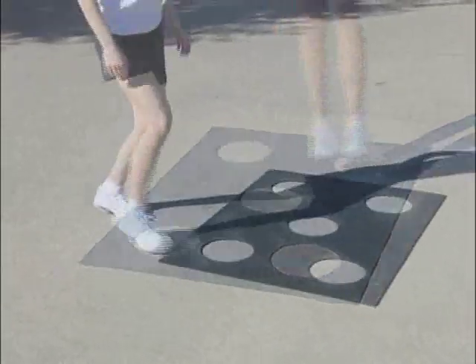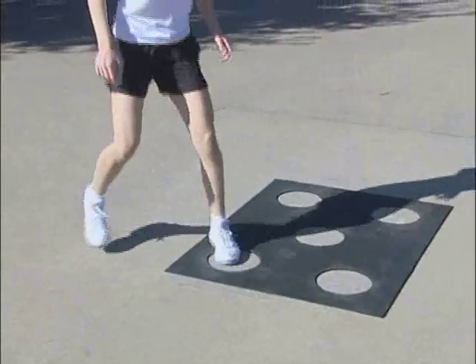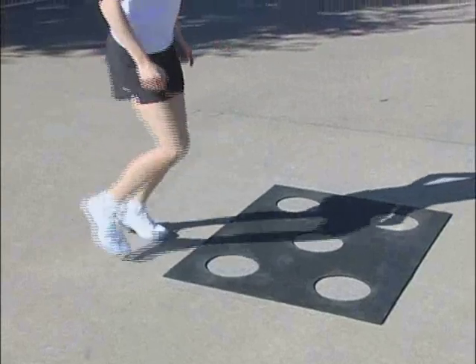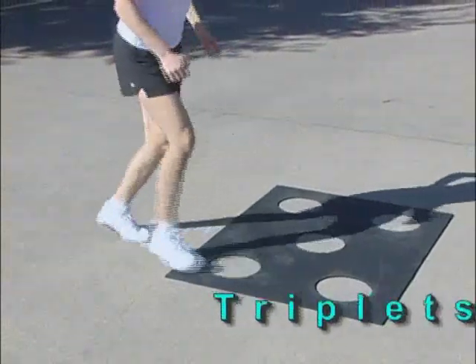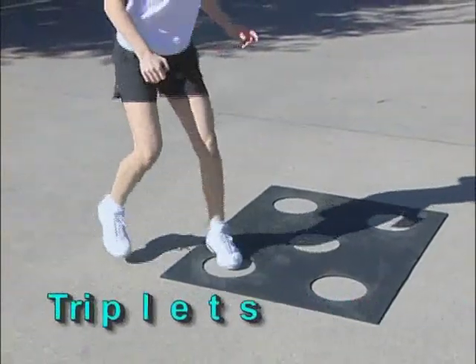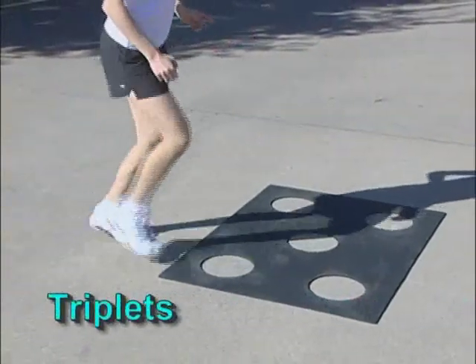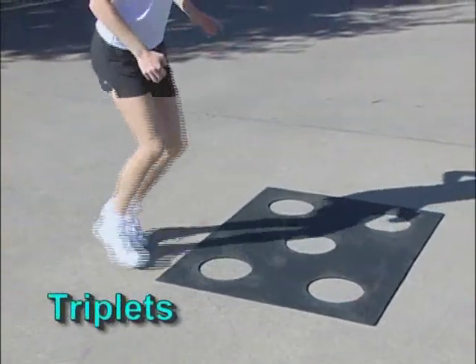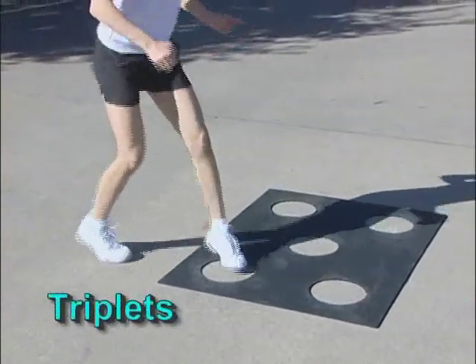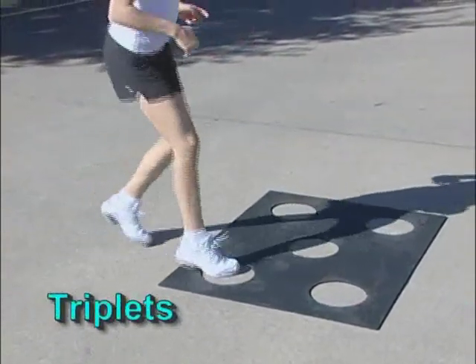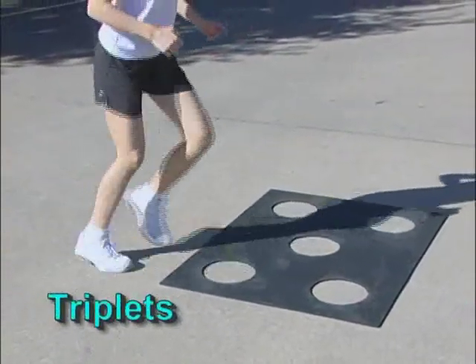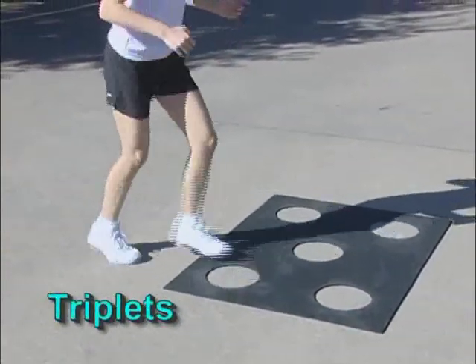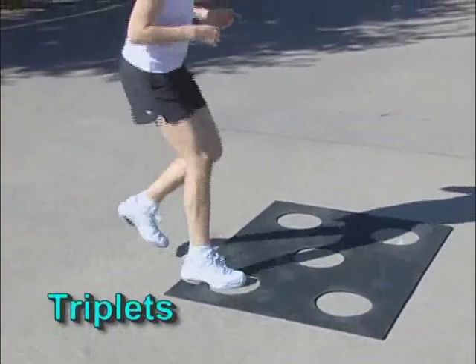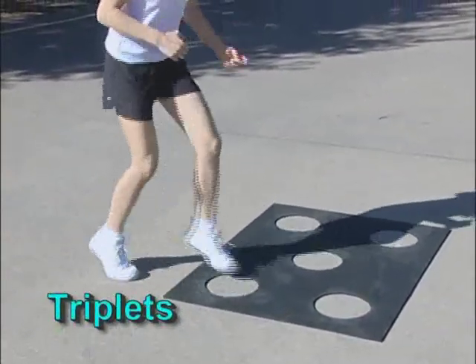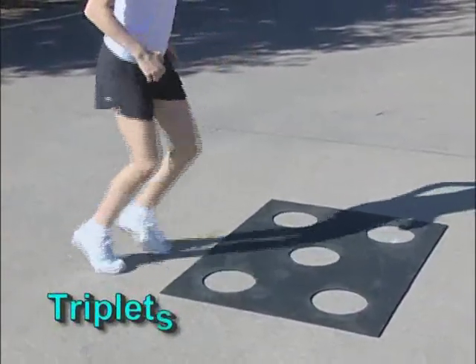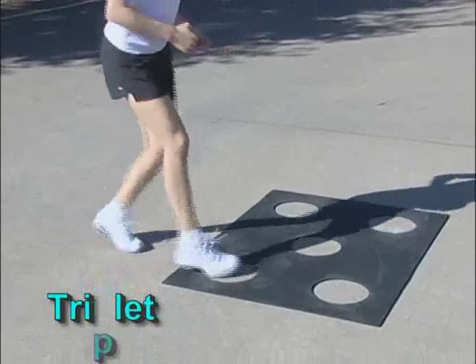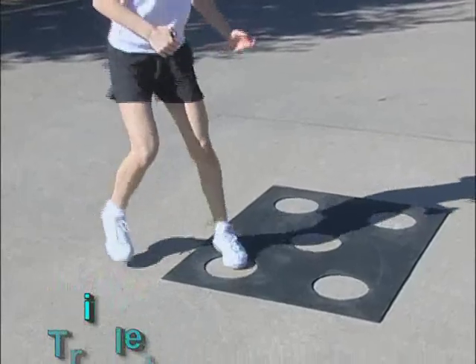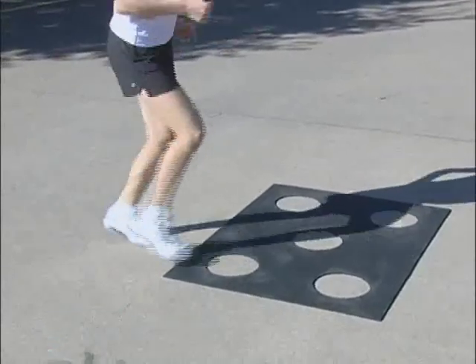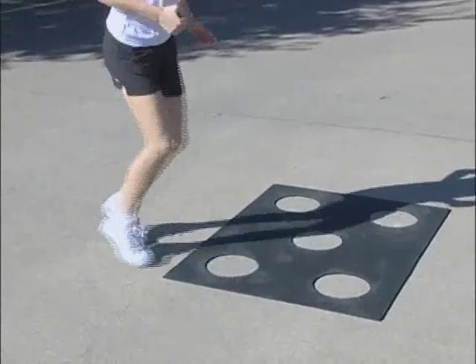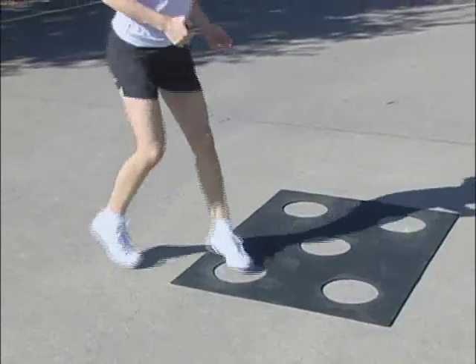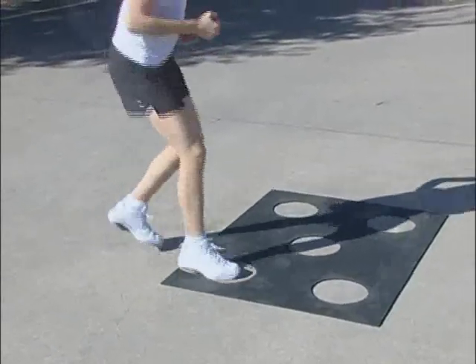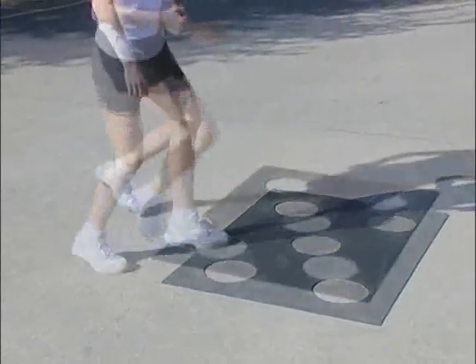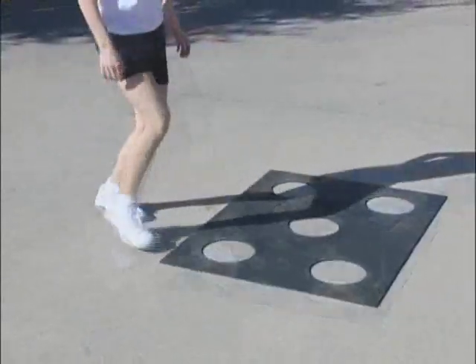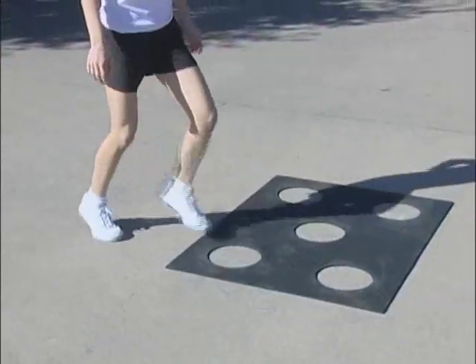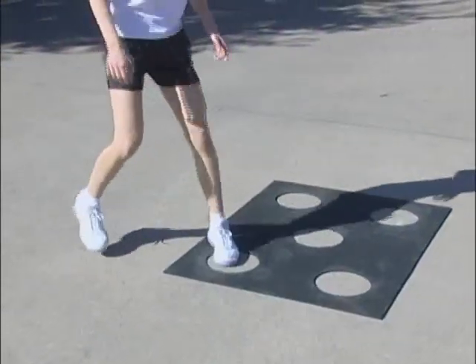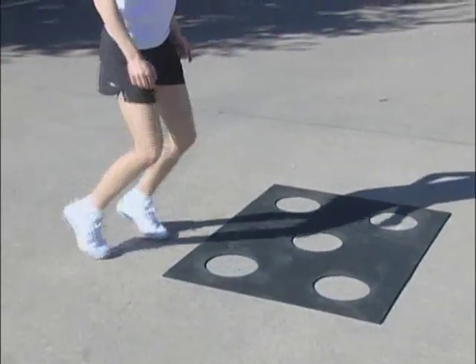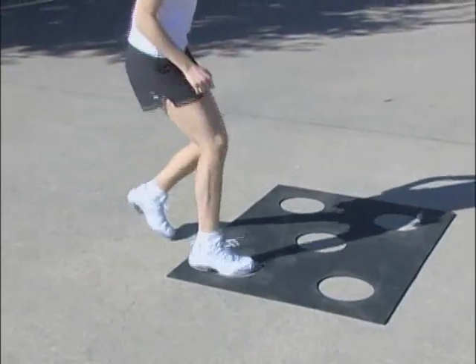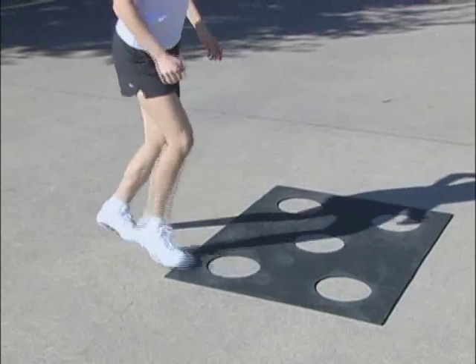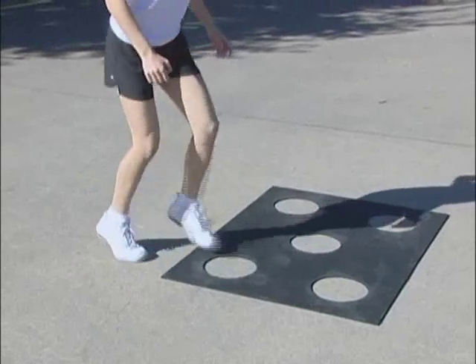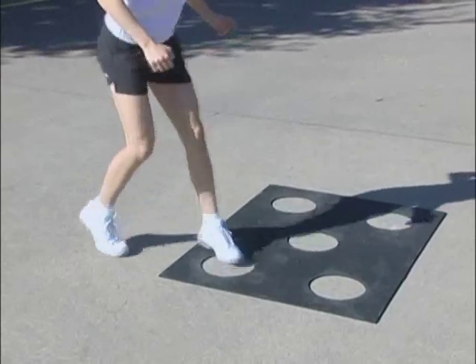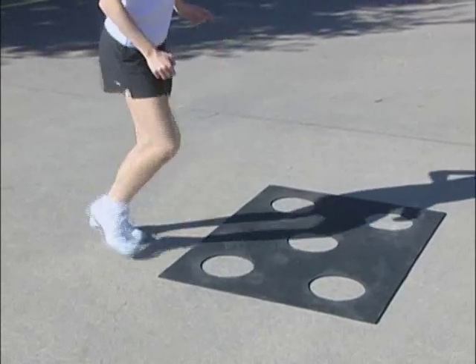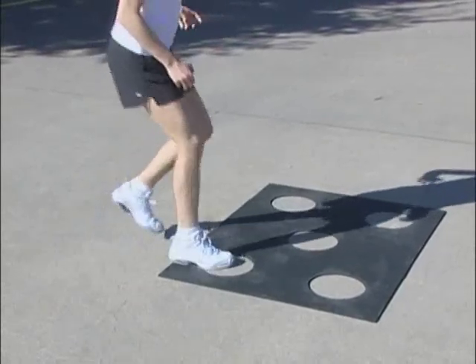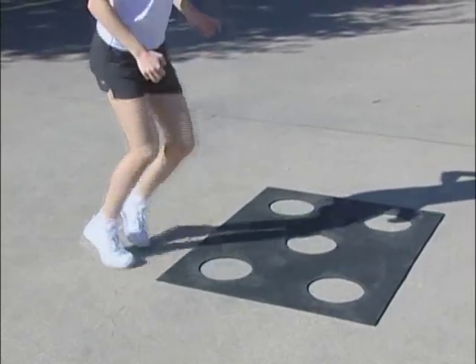This category of one, two, three patterns helps footwork as well as rhythm skills. First, just move forwards in and out of one dot, as our young athlete is demonstrating — one step in and two steps out.